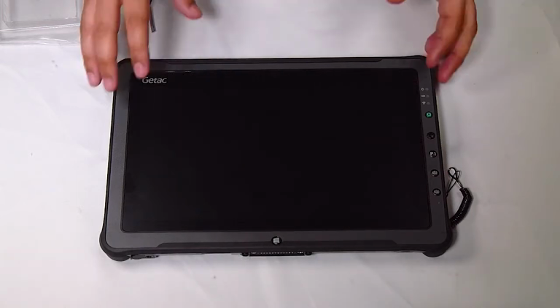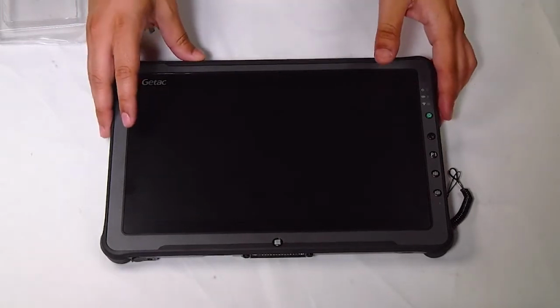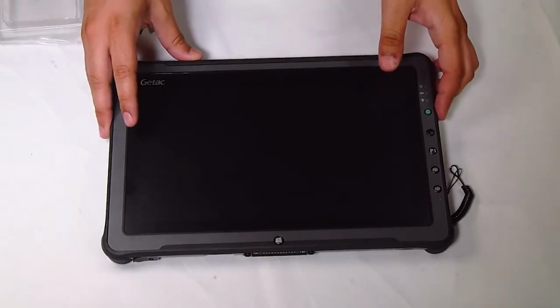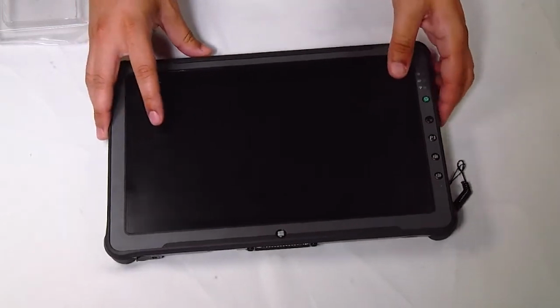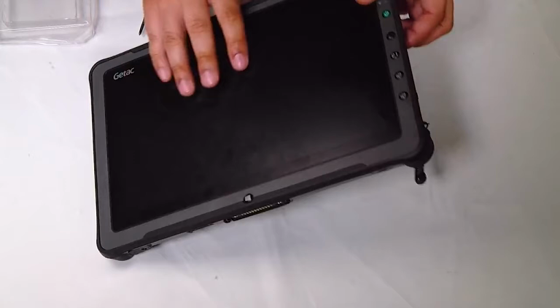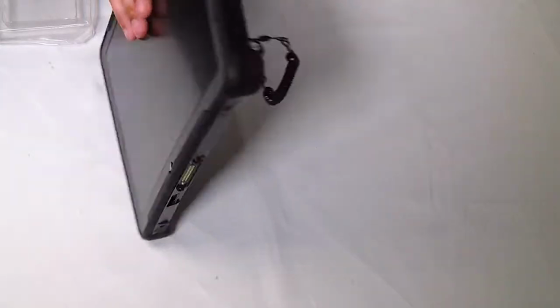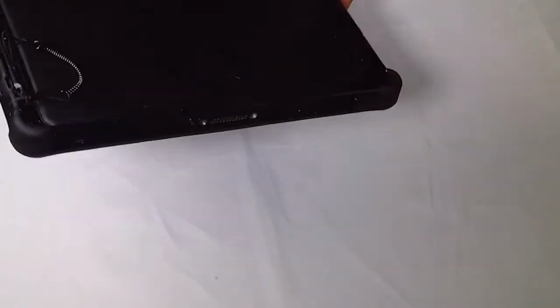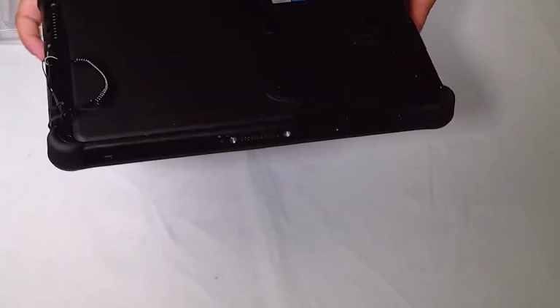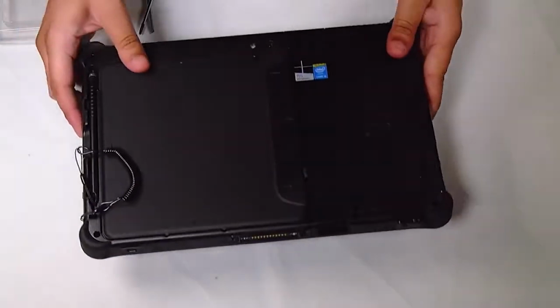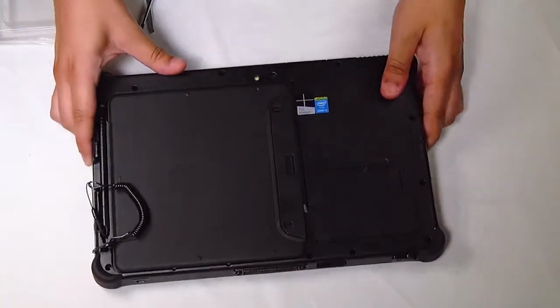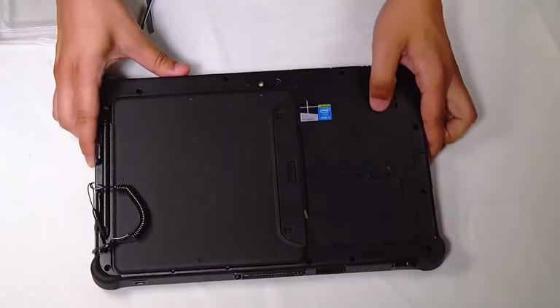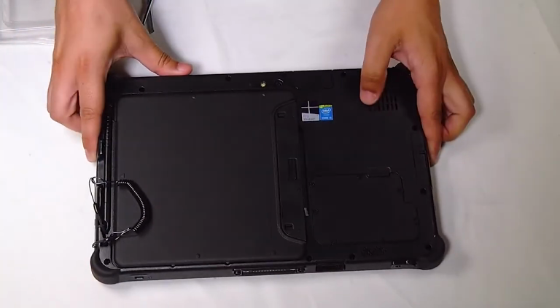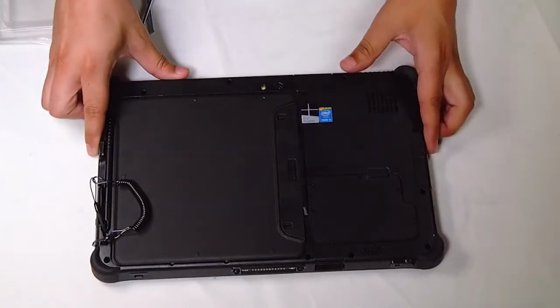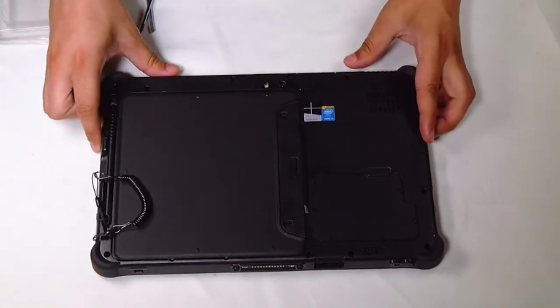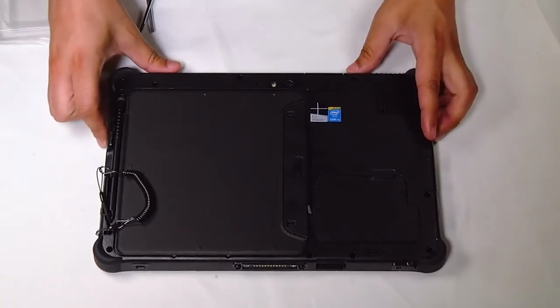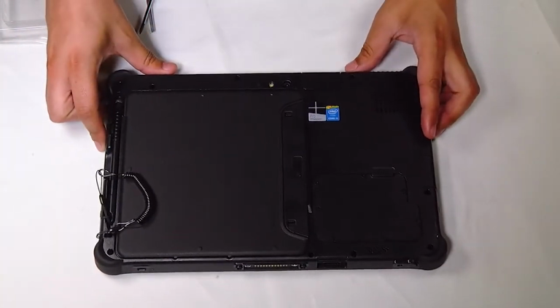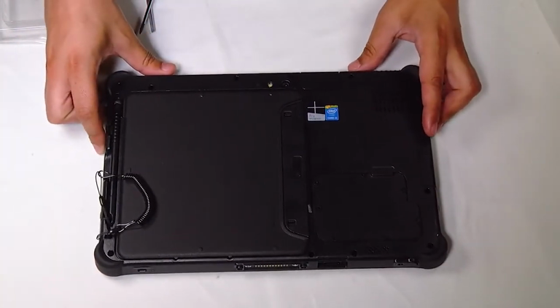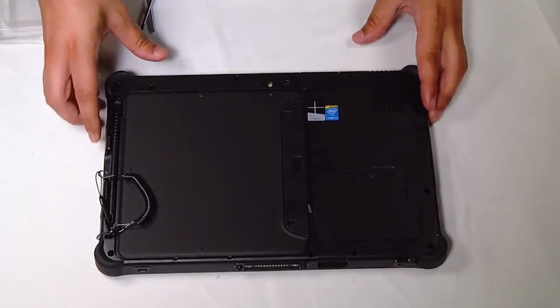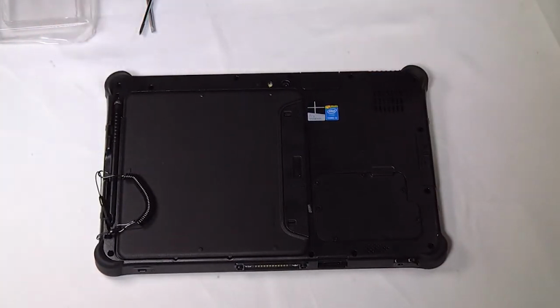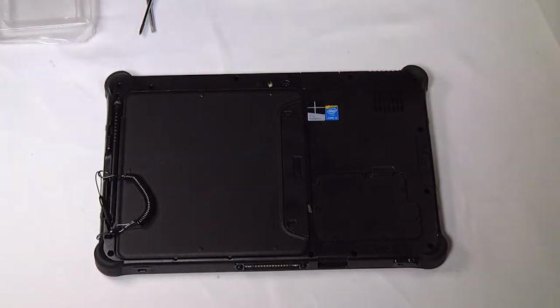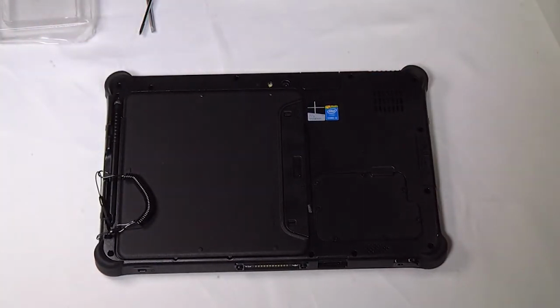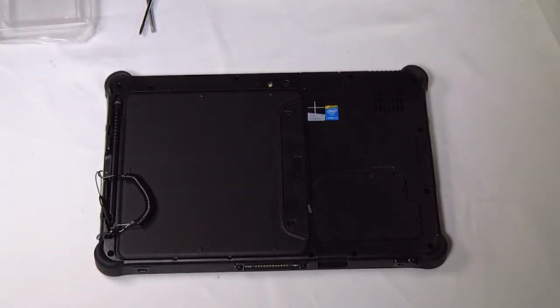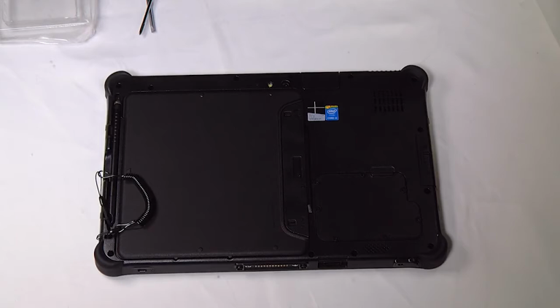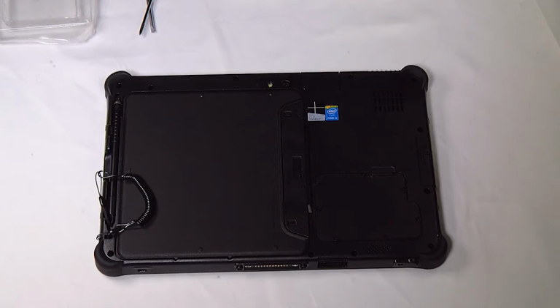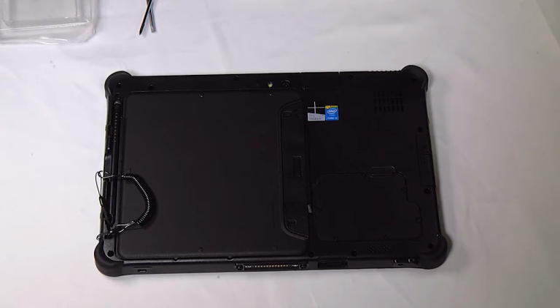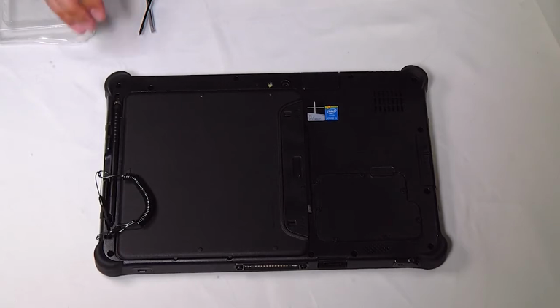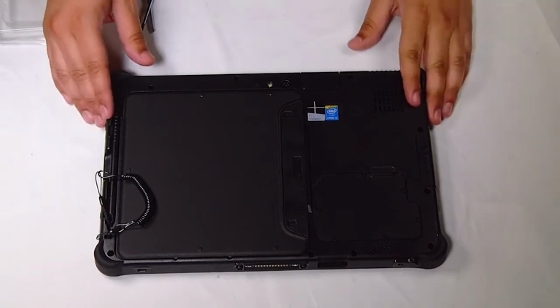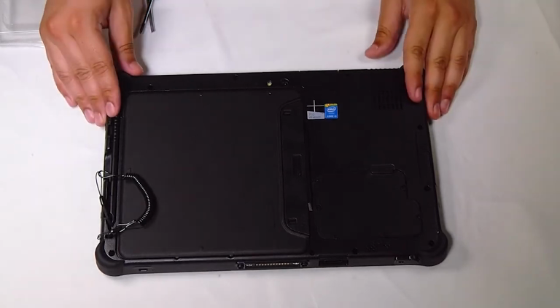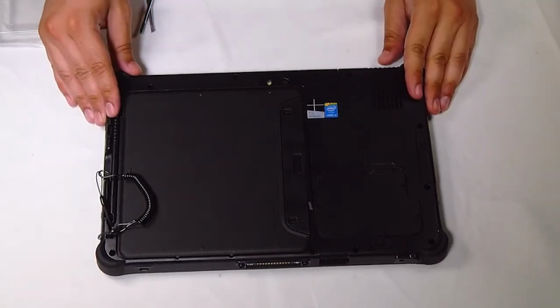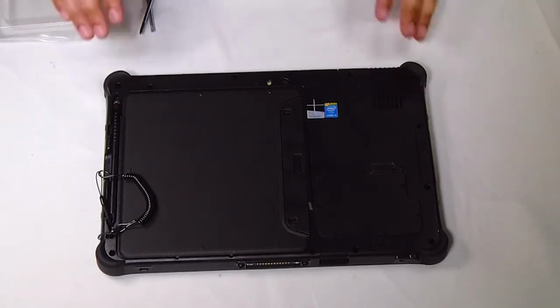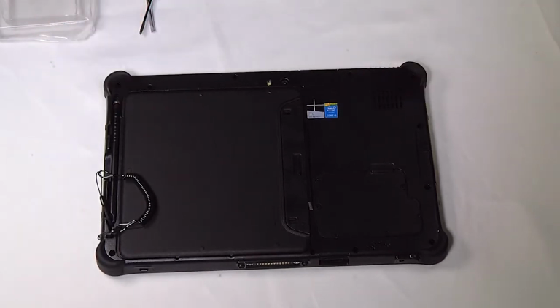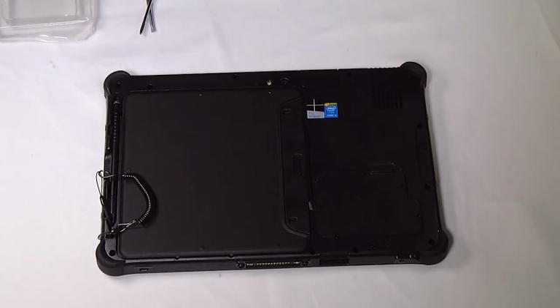First thing you want to do is flip the unit over and remove the batteries. This one already has the batteries removed.